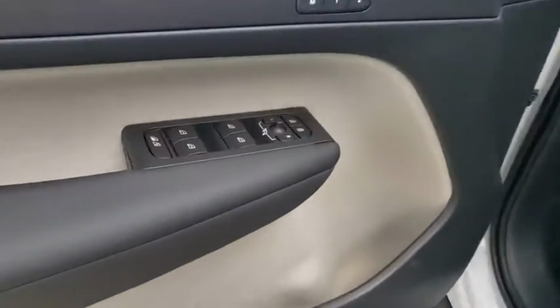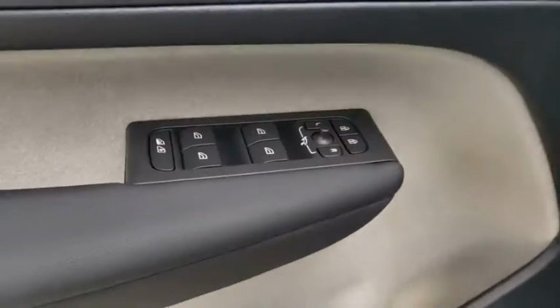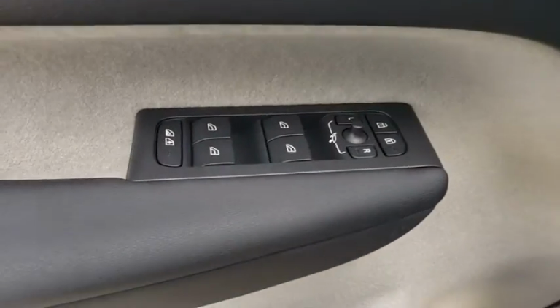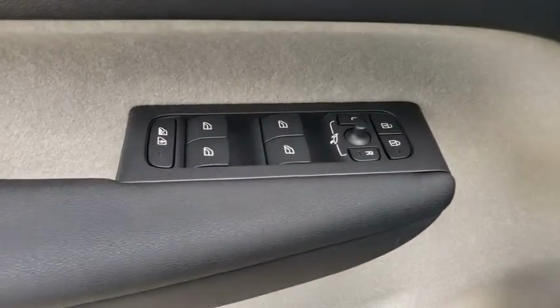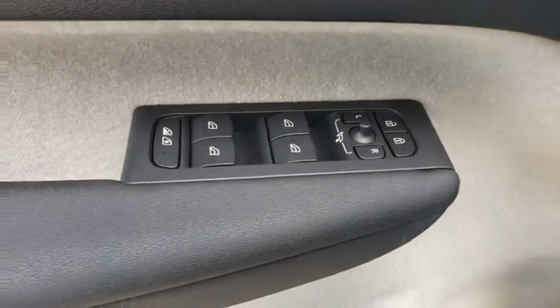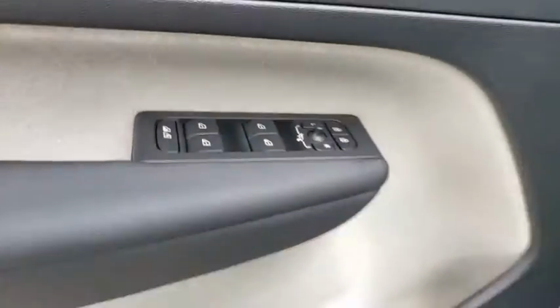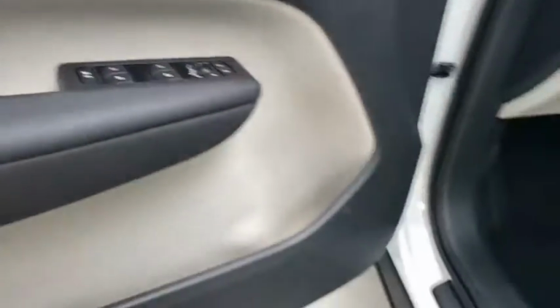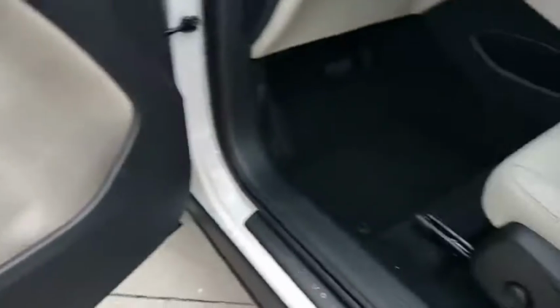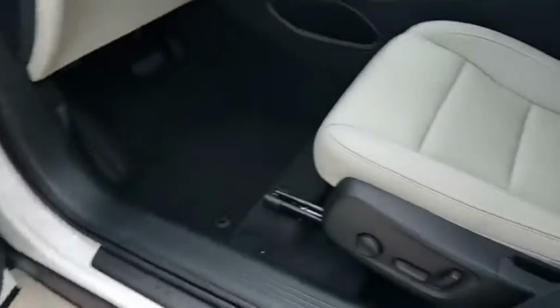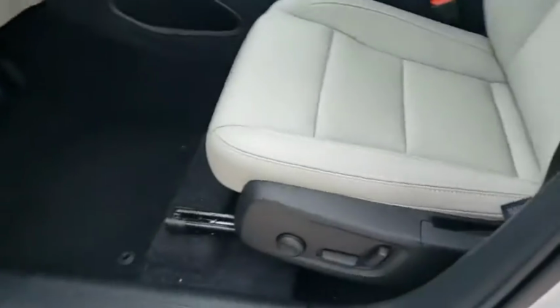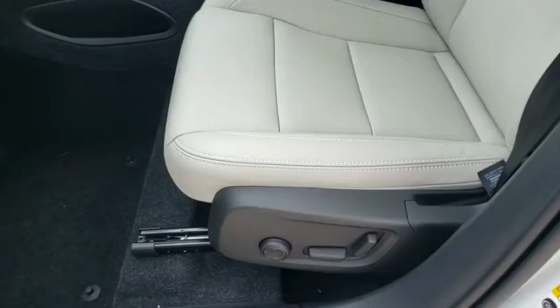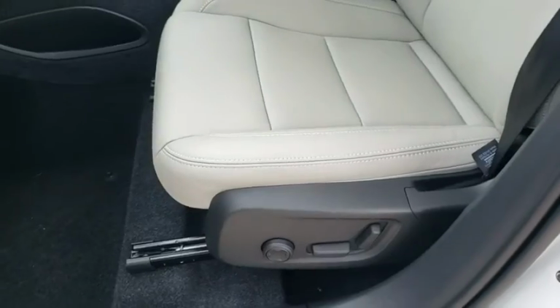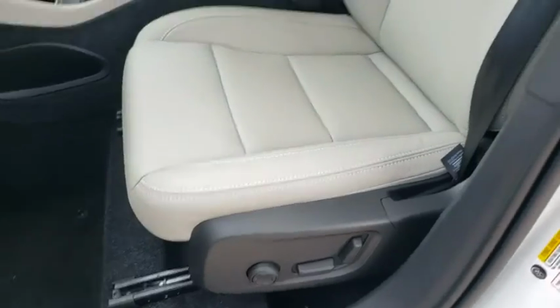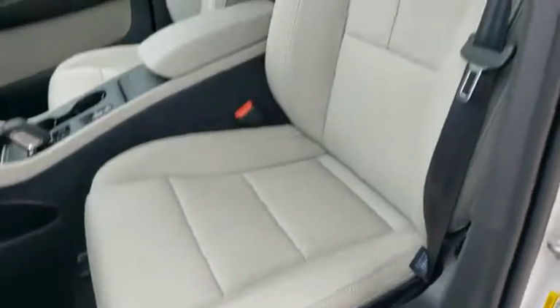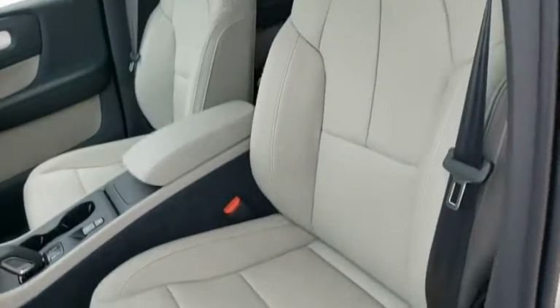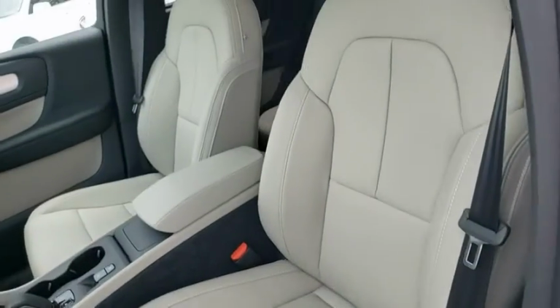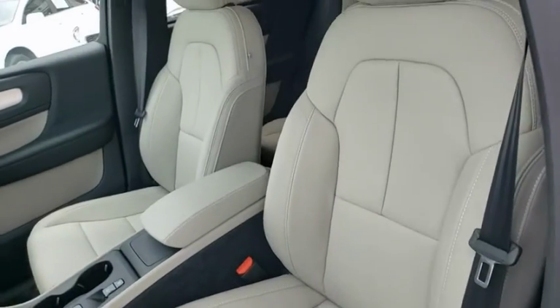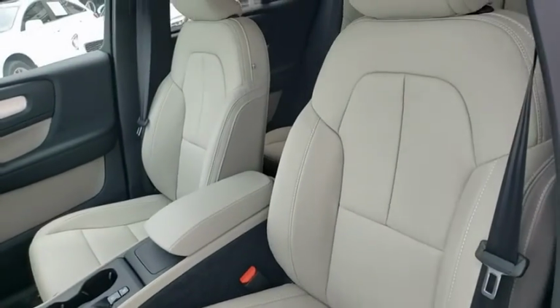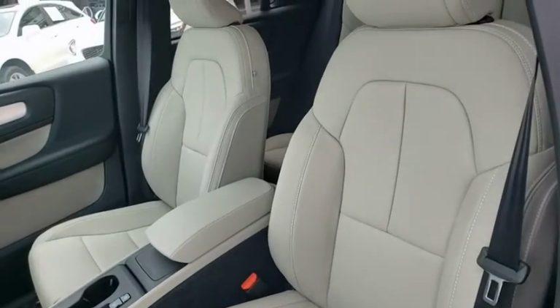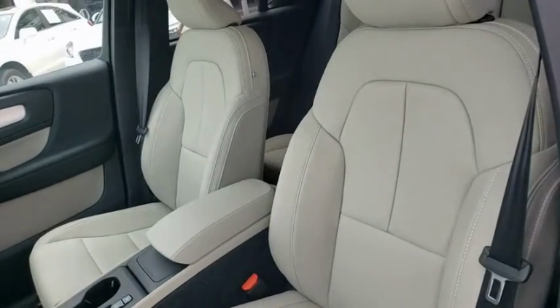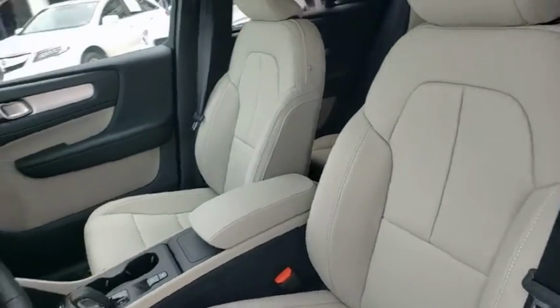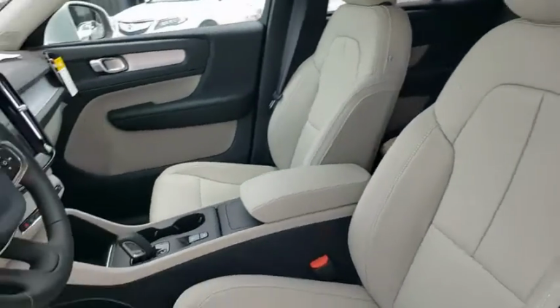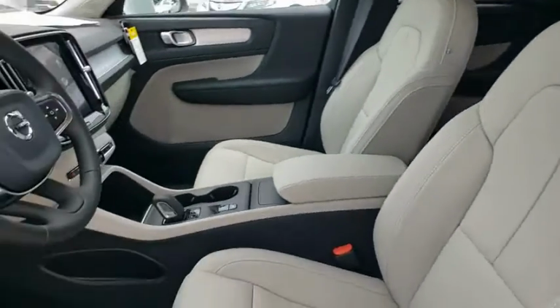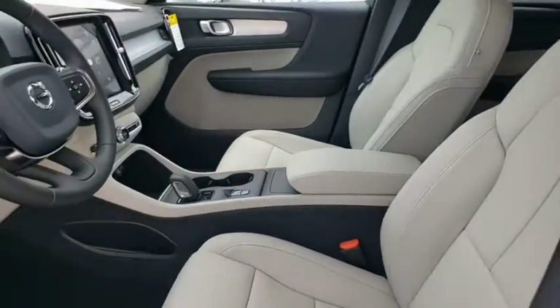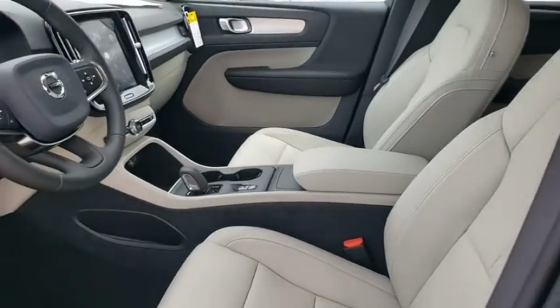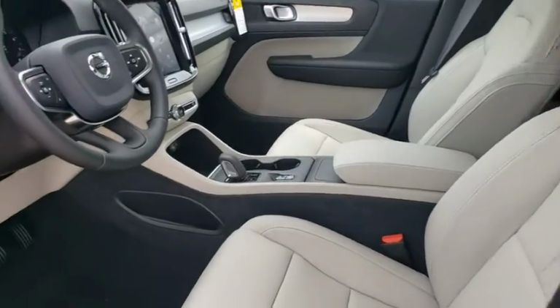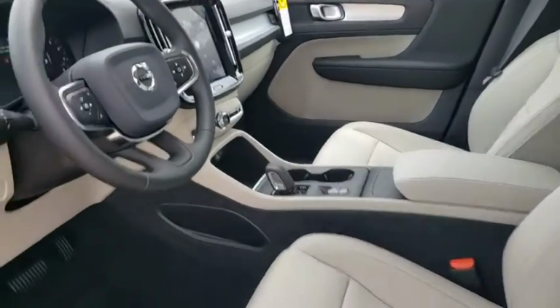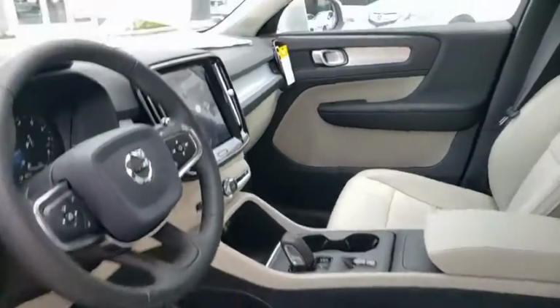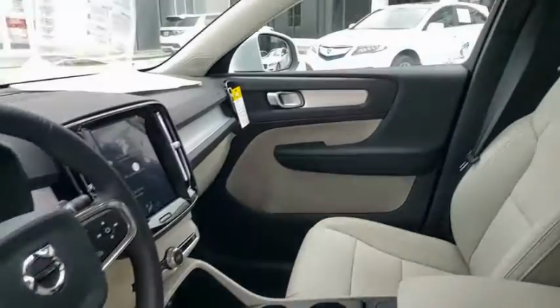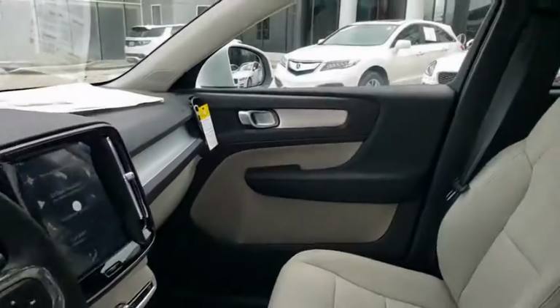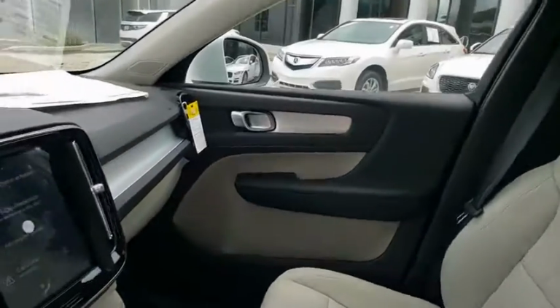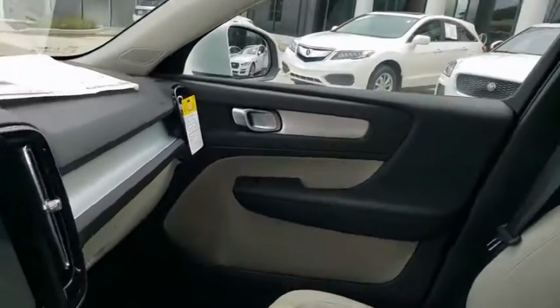Tachometer, panic alarm, remote keyless entry, brake assist, power driver's seat, rear window wiper, driver vanity mirror. Come see the car for yourself.